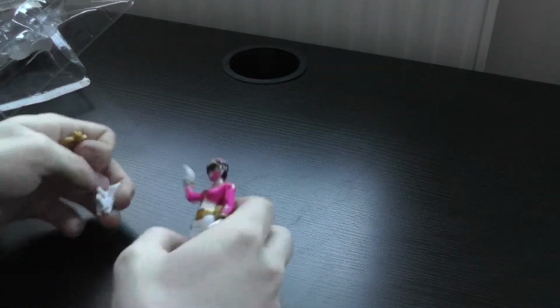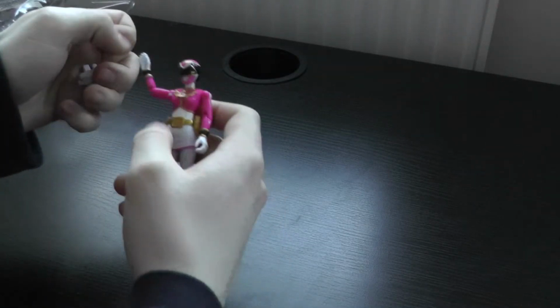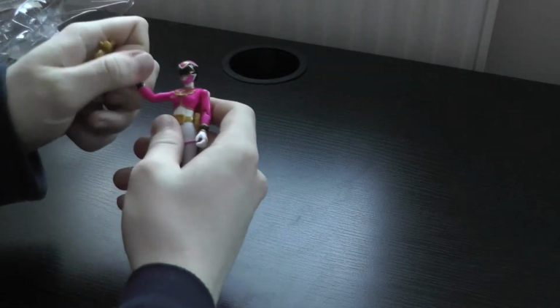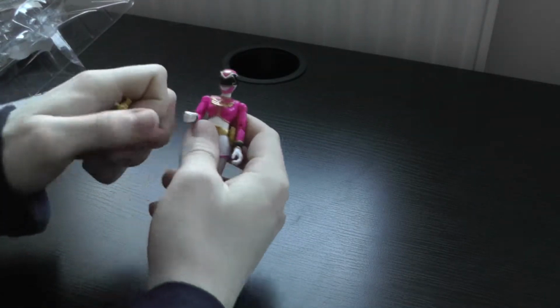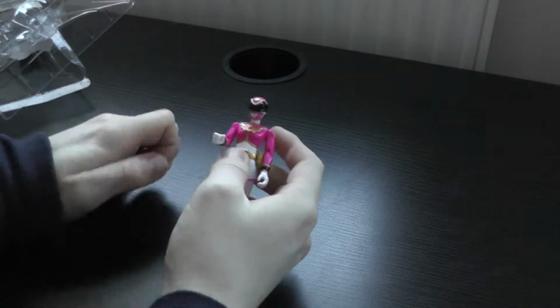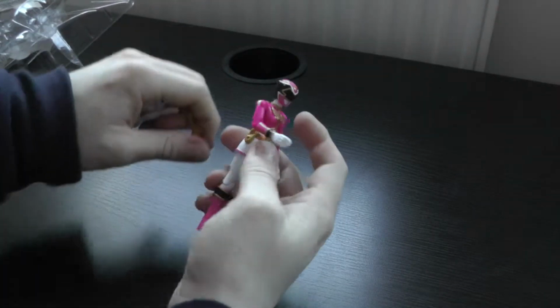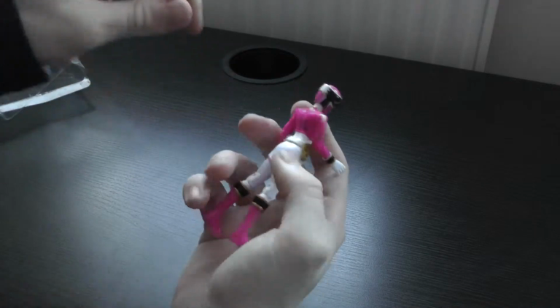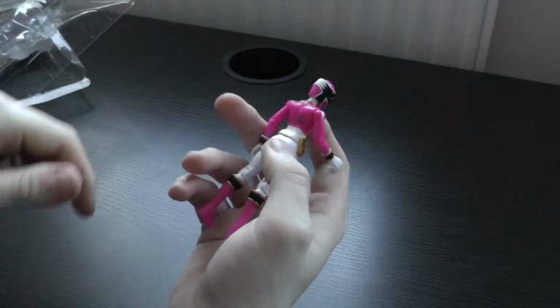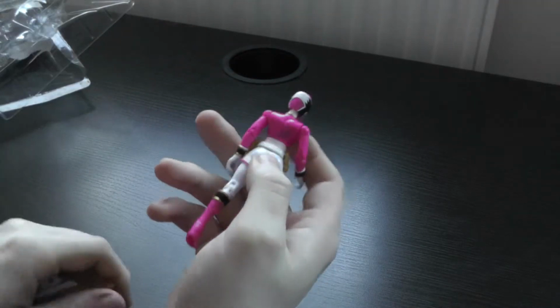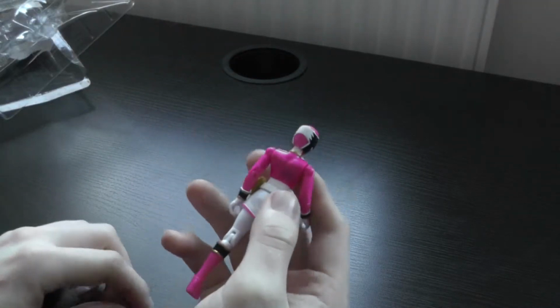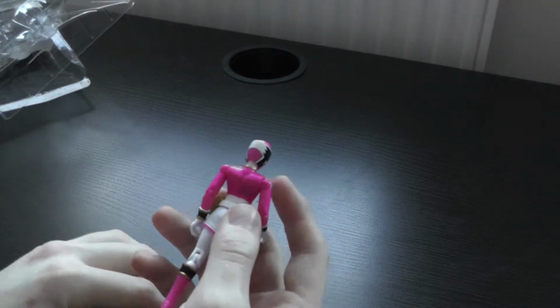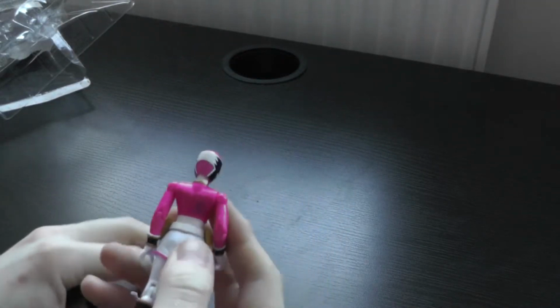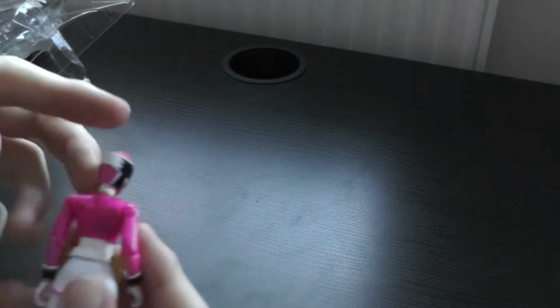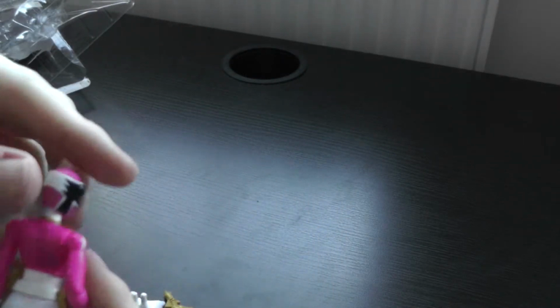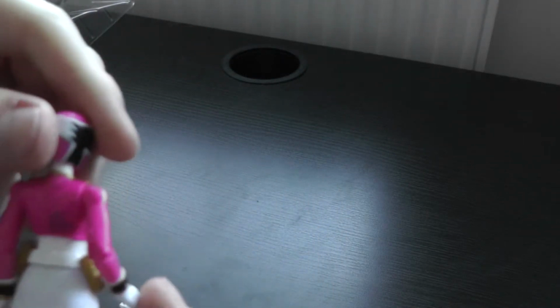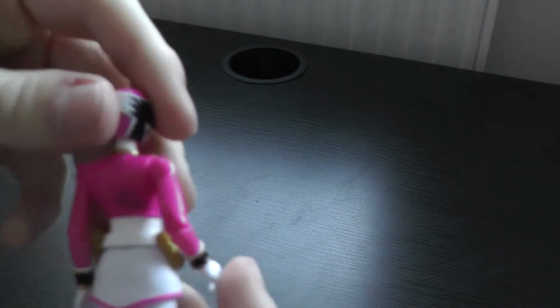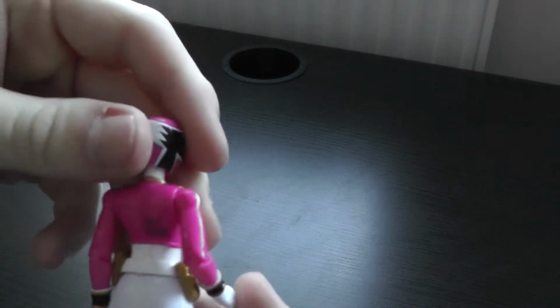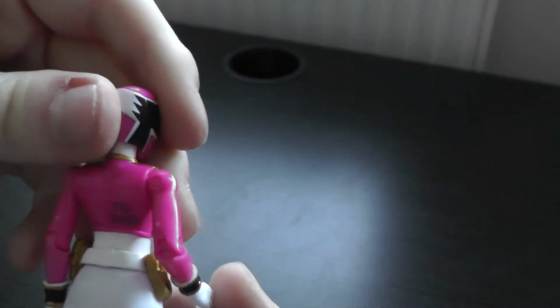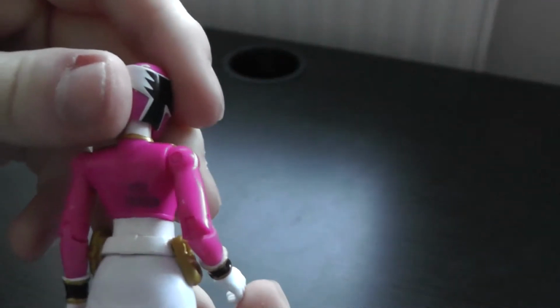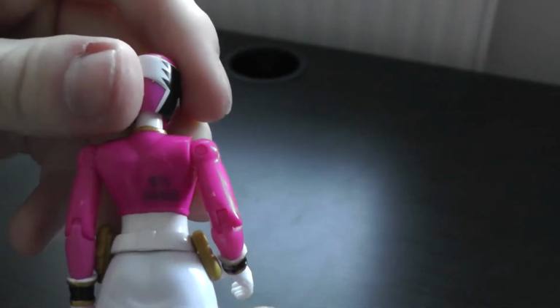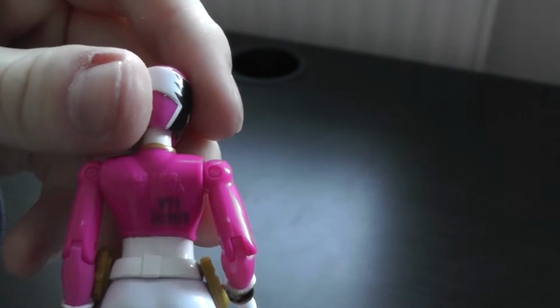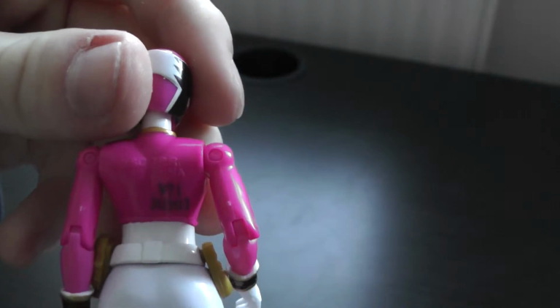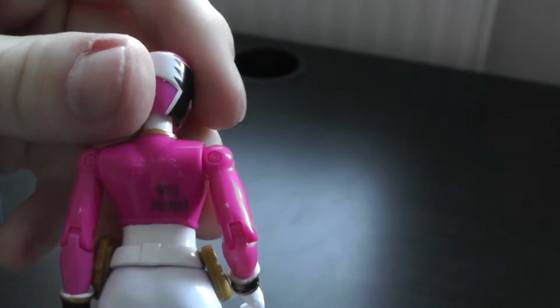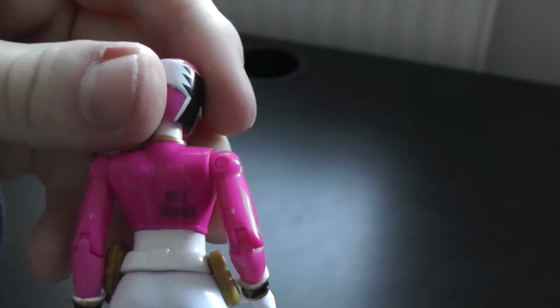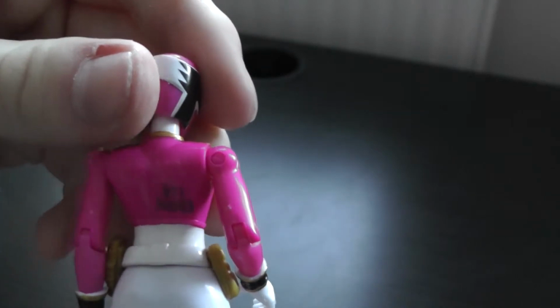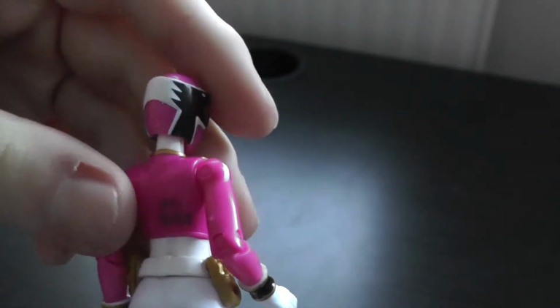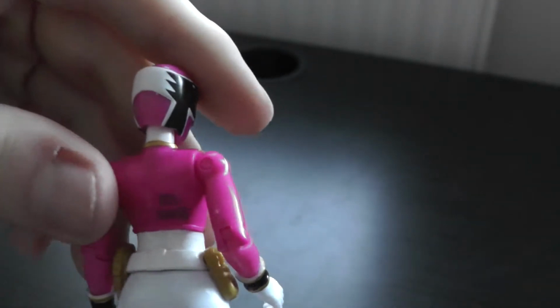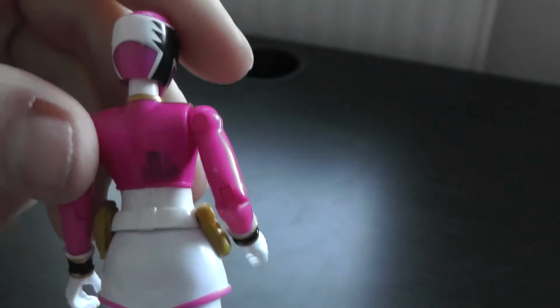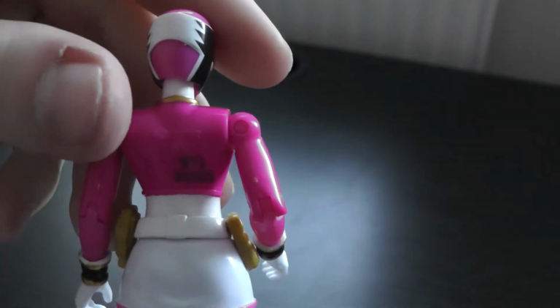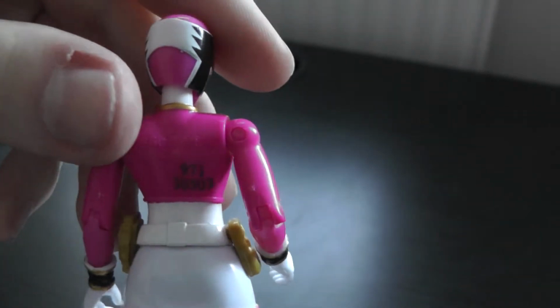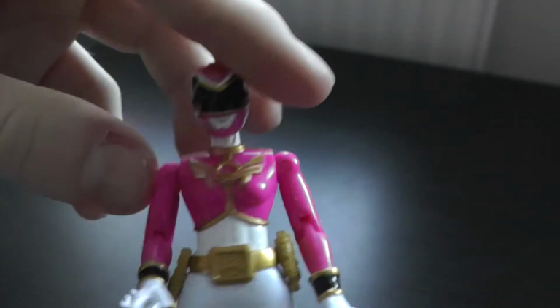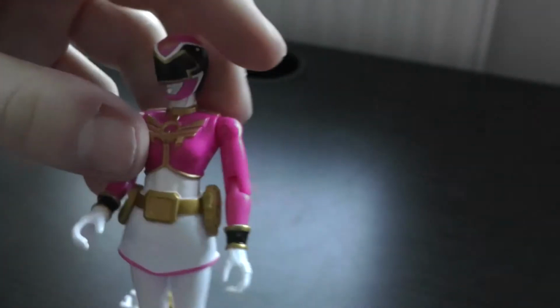Like most of the other toys in this set, there's a bit of a disappointing thing in that the number always comes on the back, which just kind of ruins the aesthetic appeal of the toy.